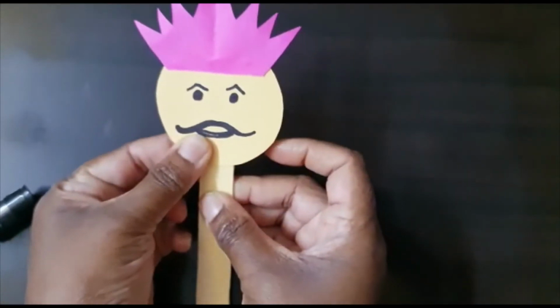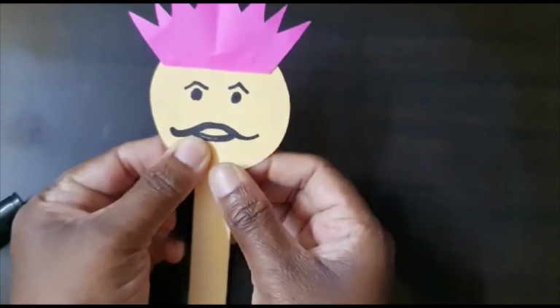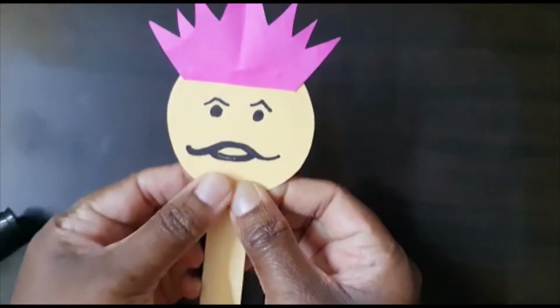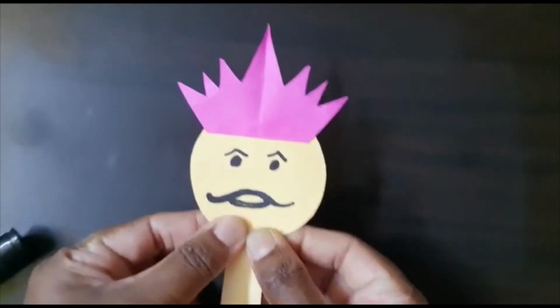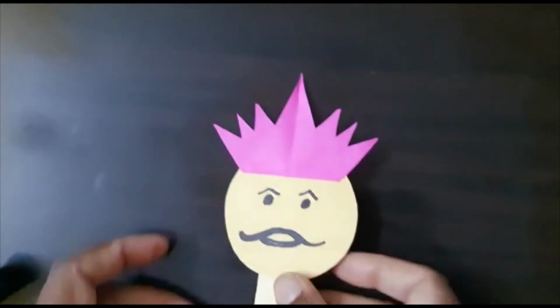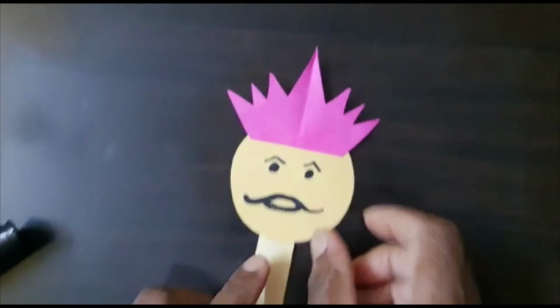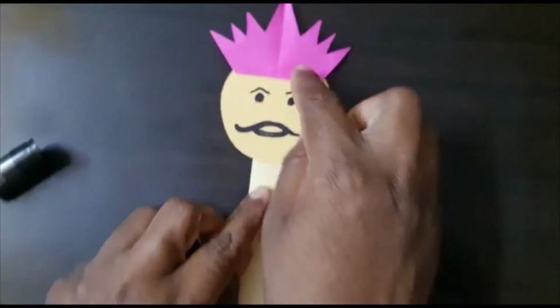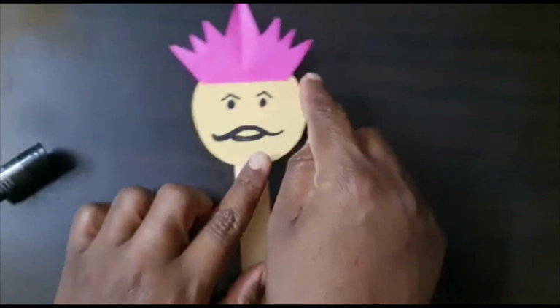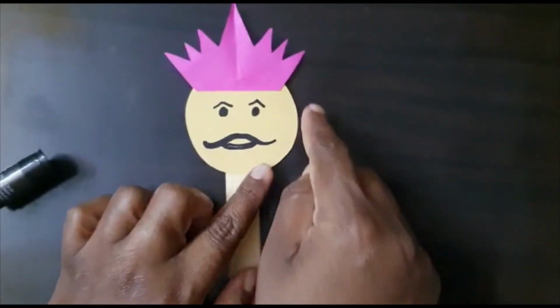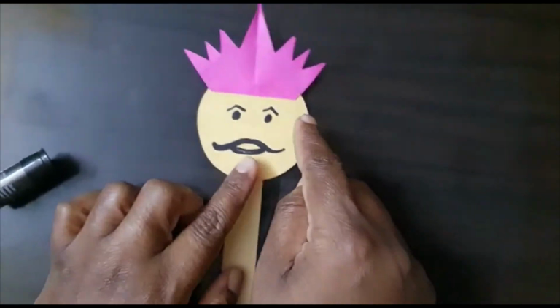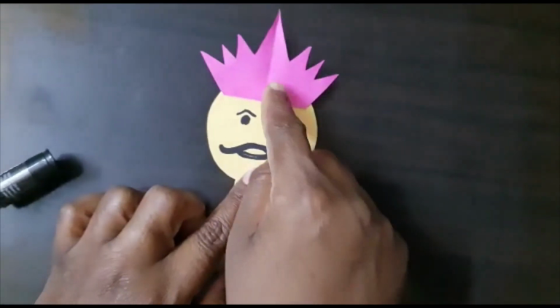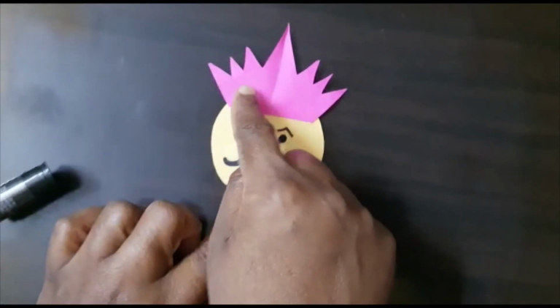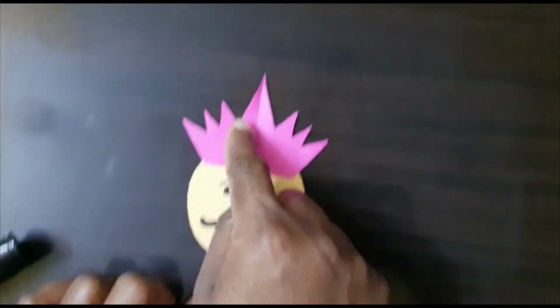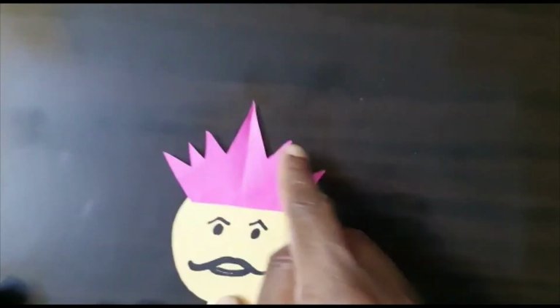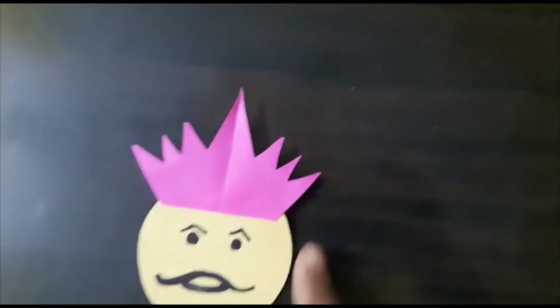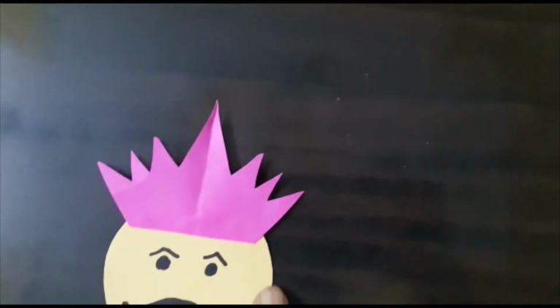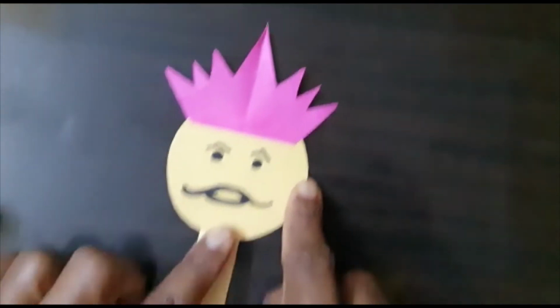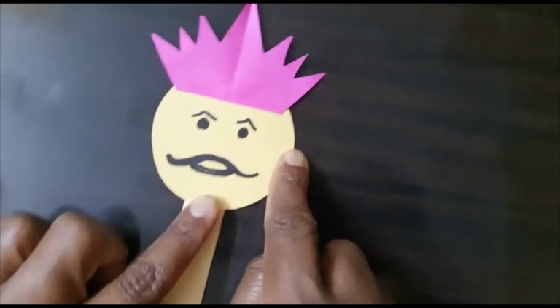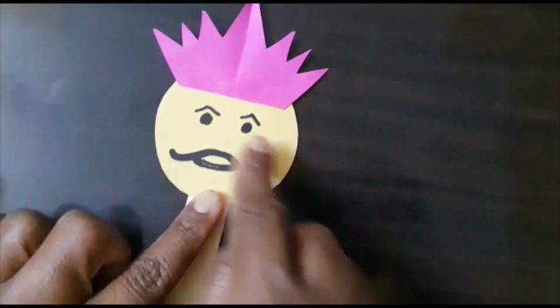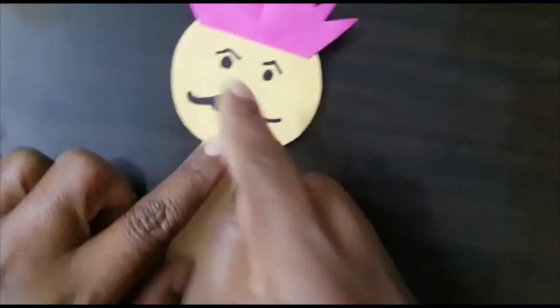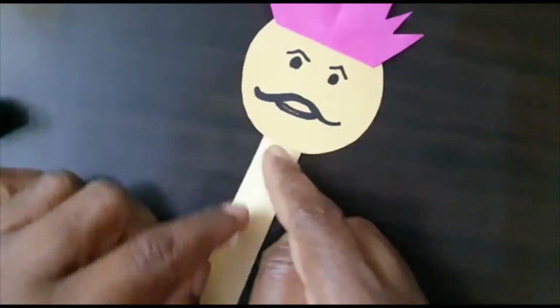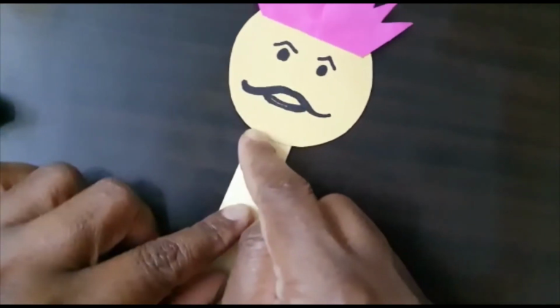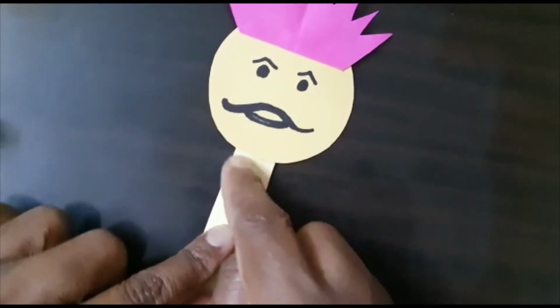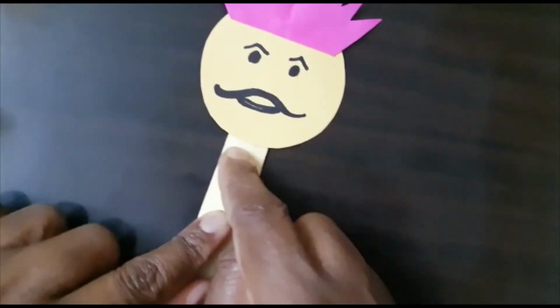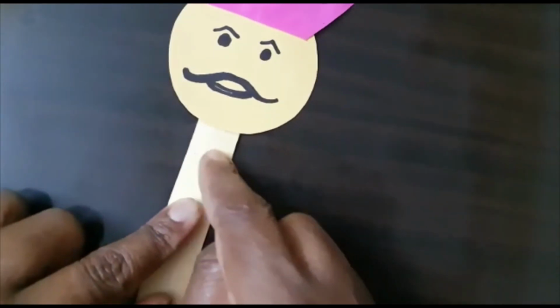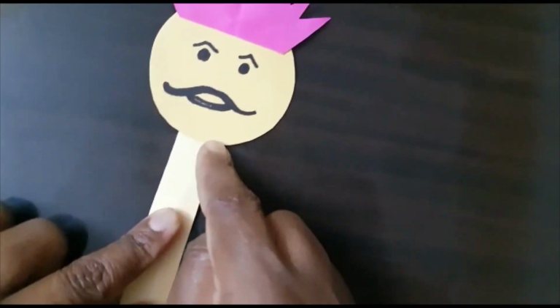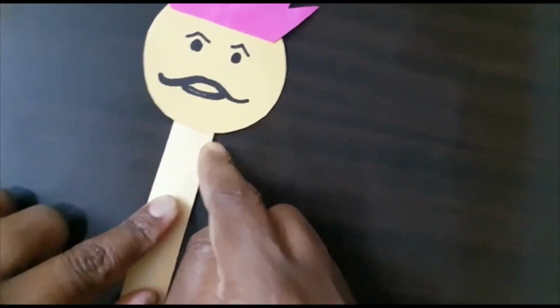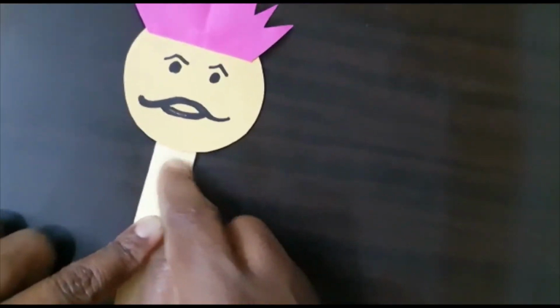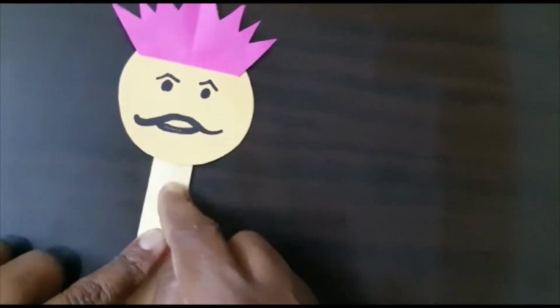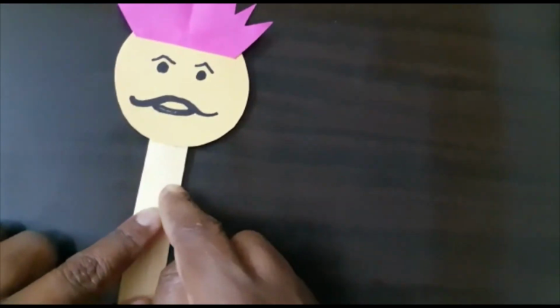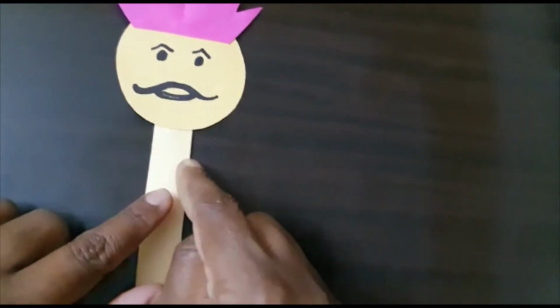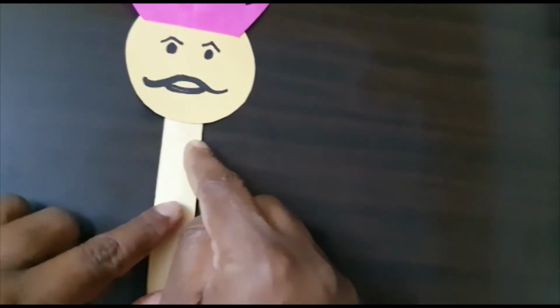Now we can decorate — whatever you have, you can decorate the crown, make earrings, make a chain, or something like that.